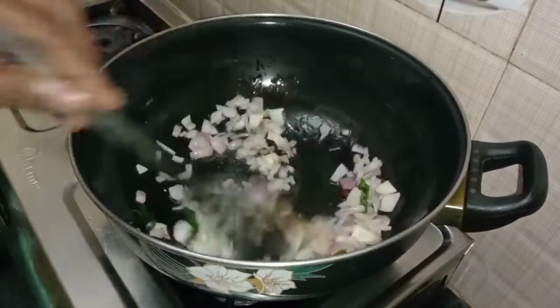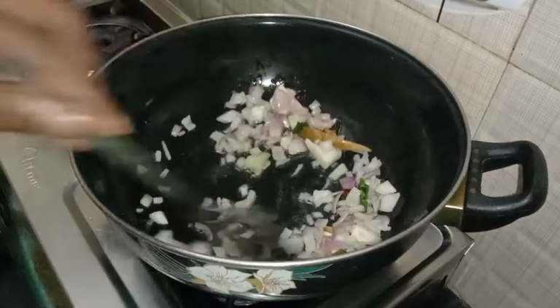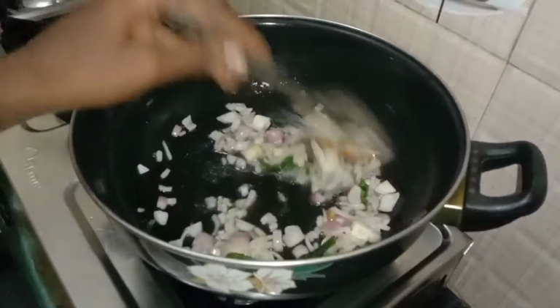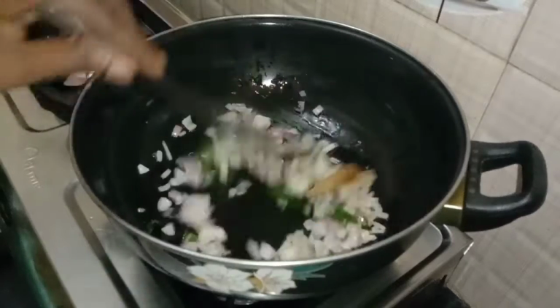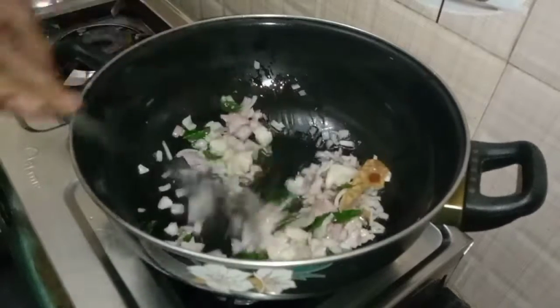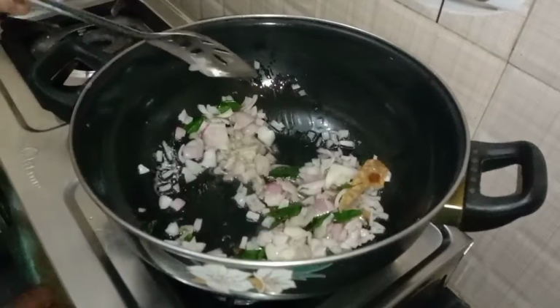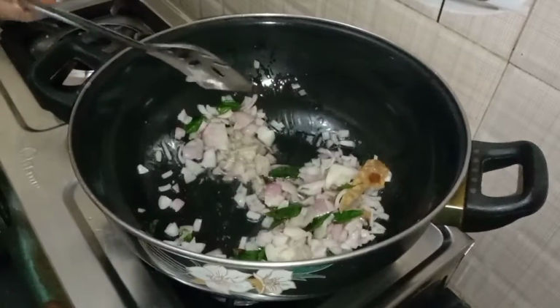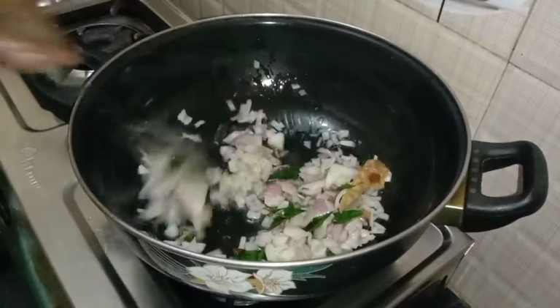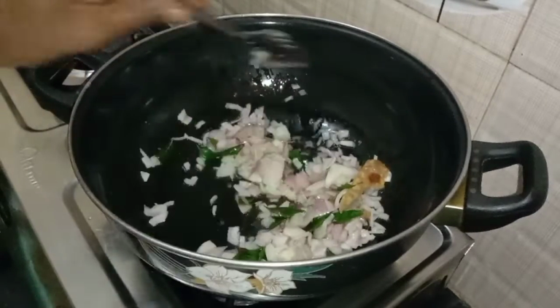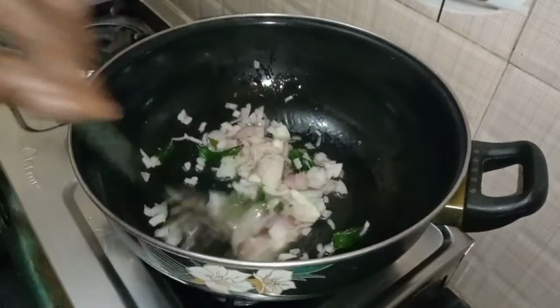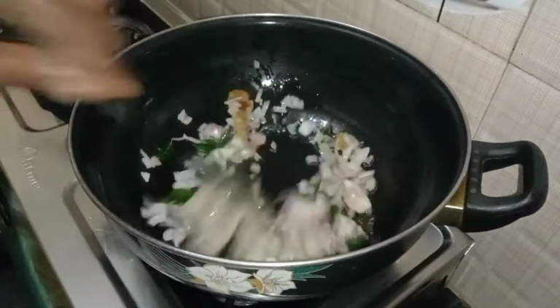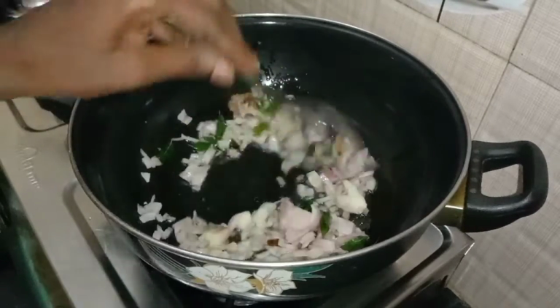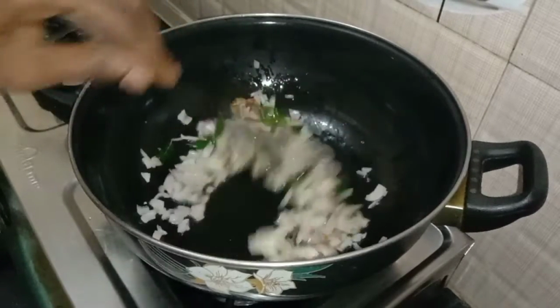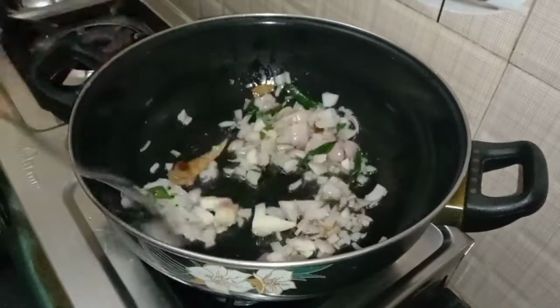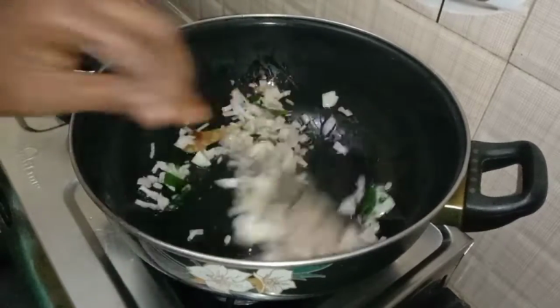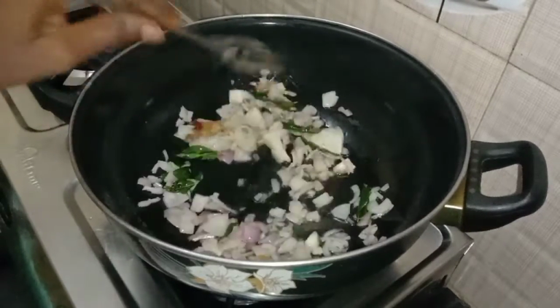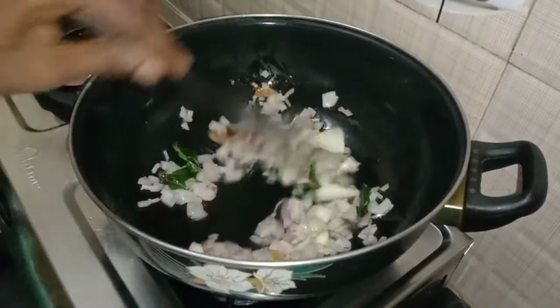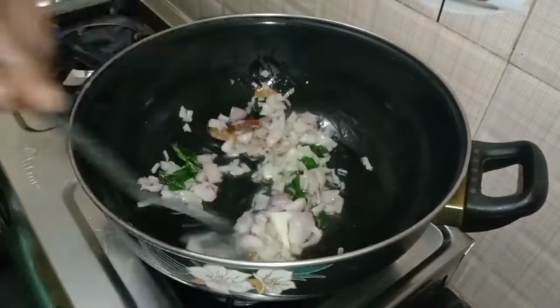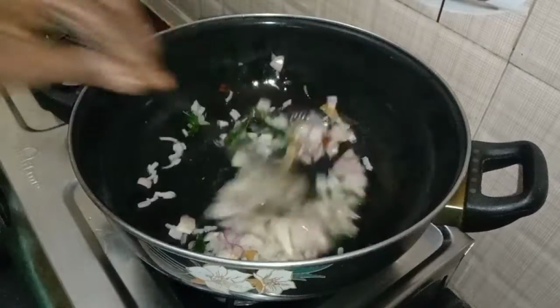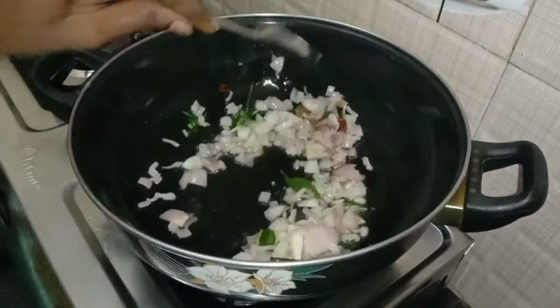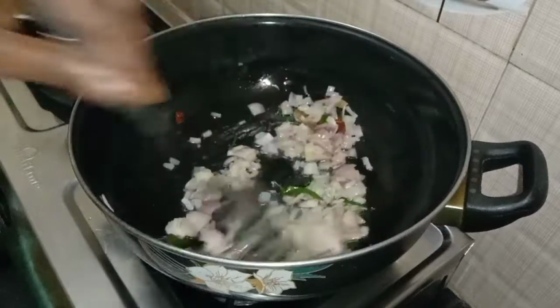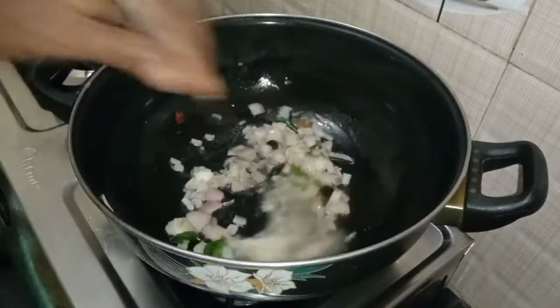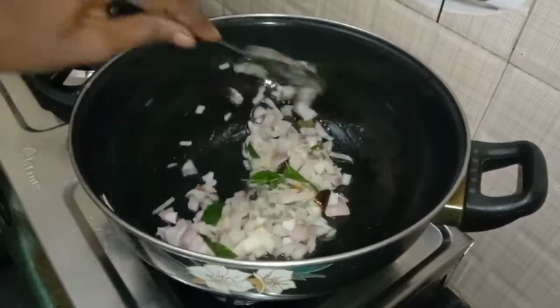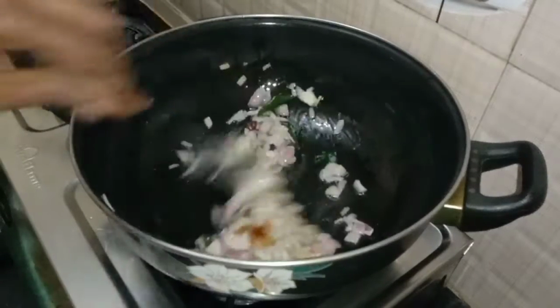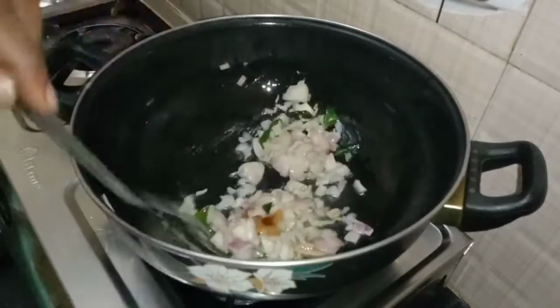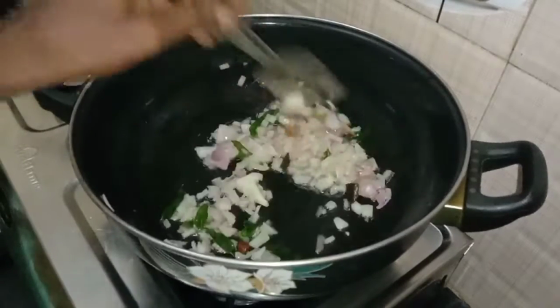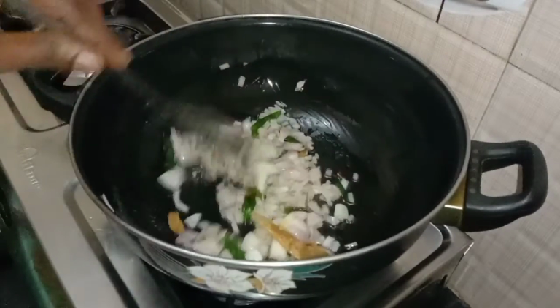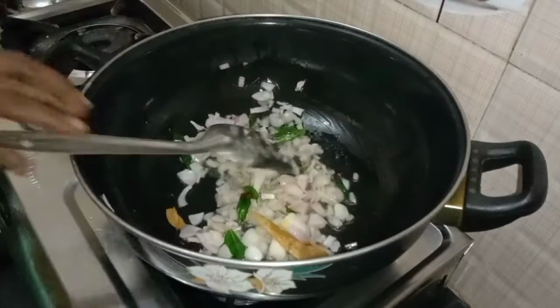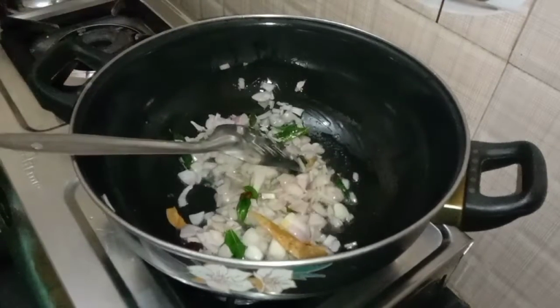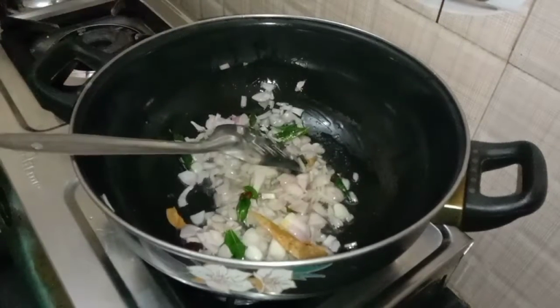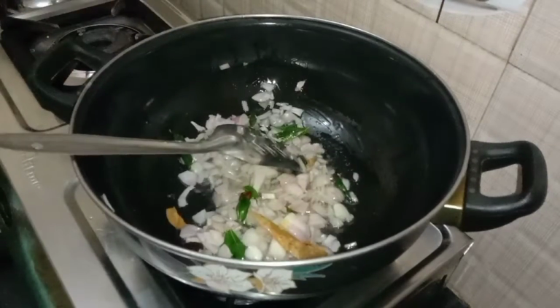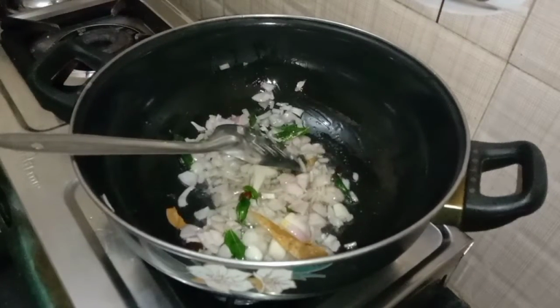Let me add the water. Now let's add a little flavour. Let me add another great pepper. I can add some salt in the pan.